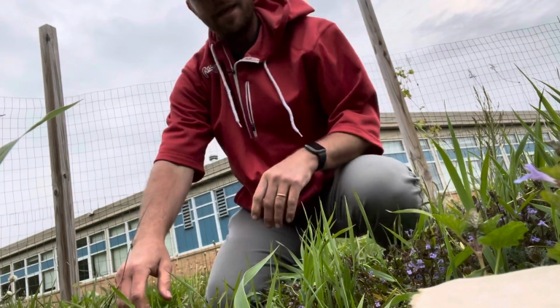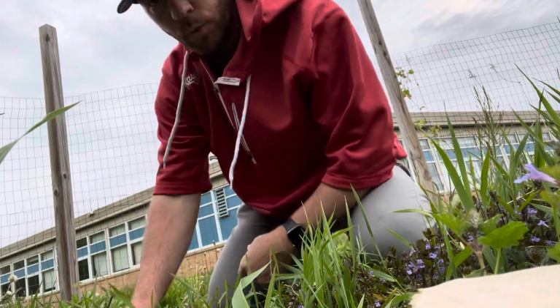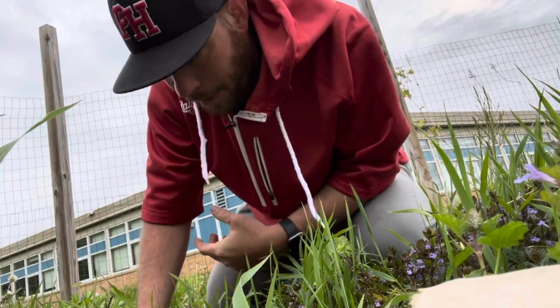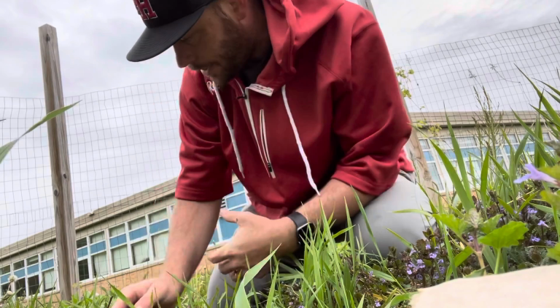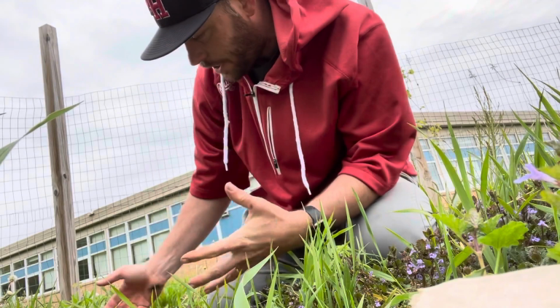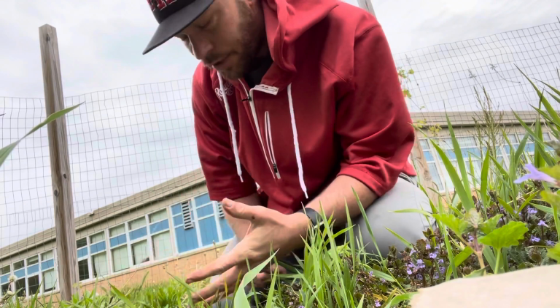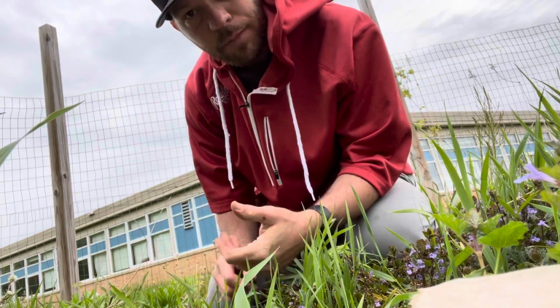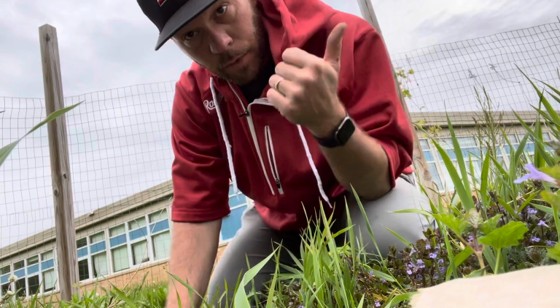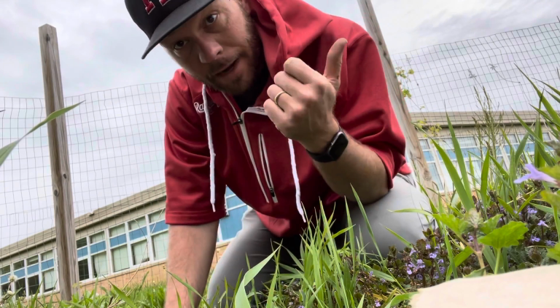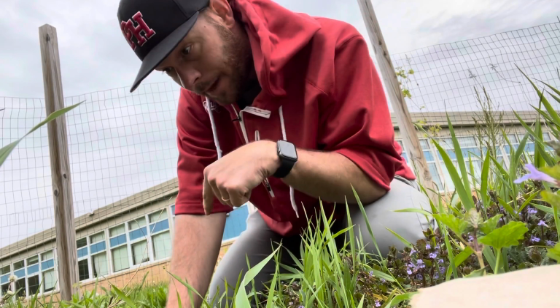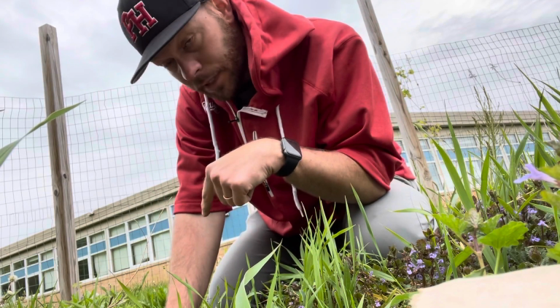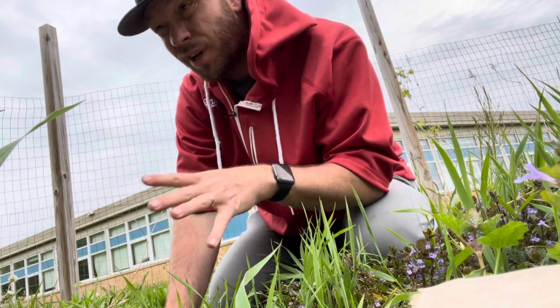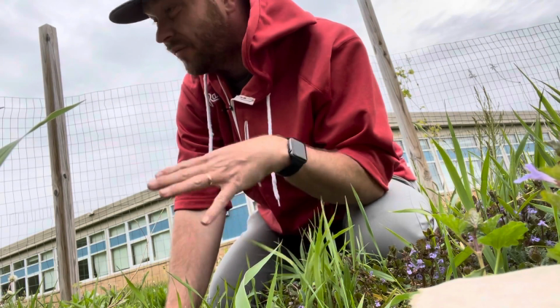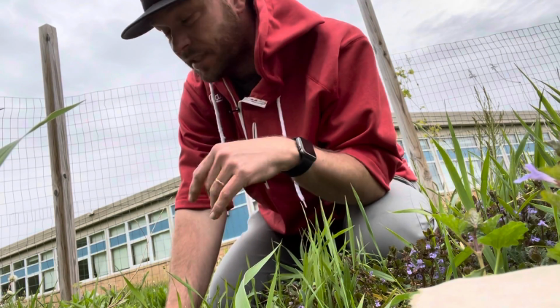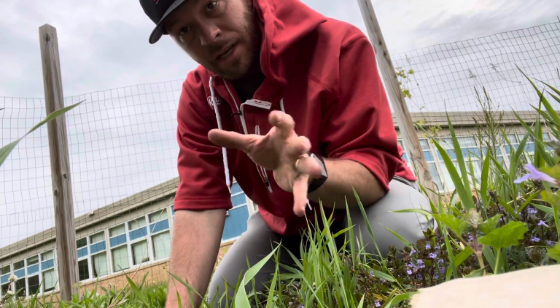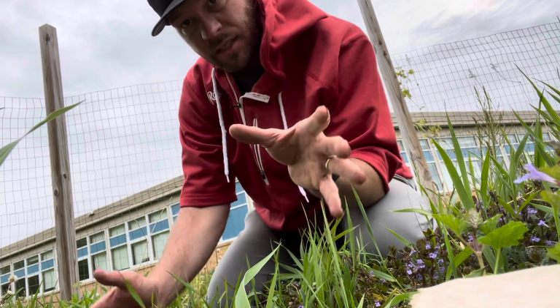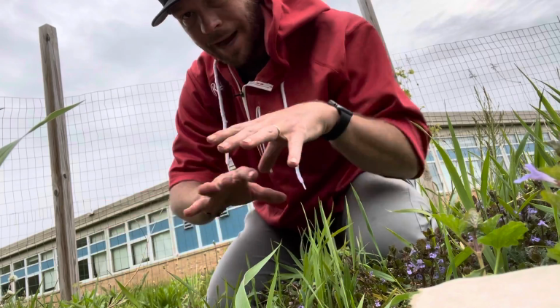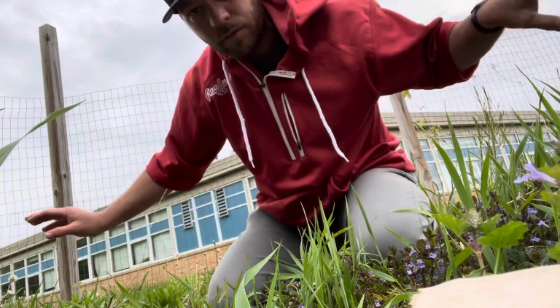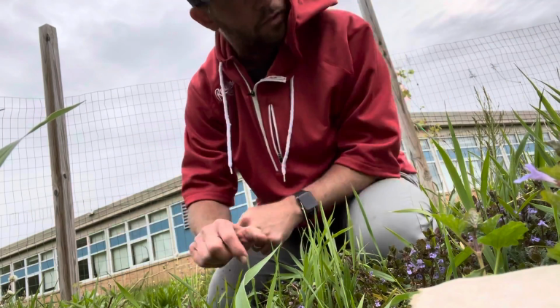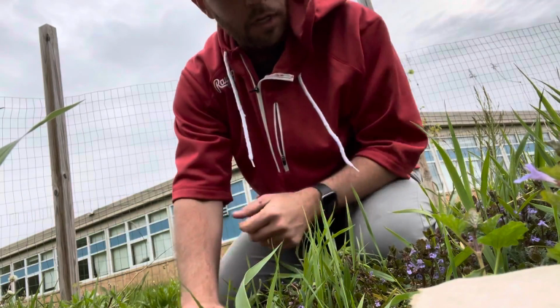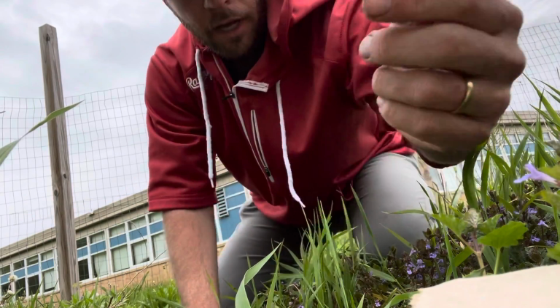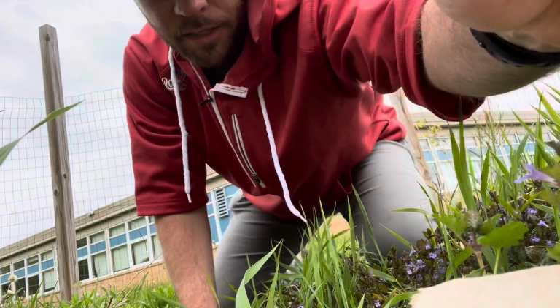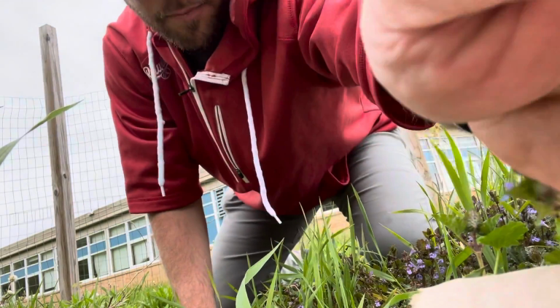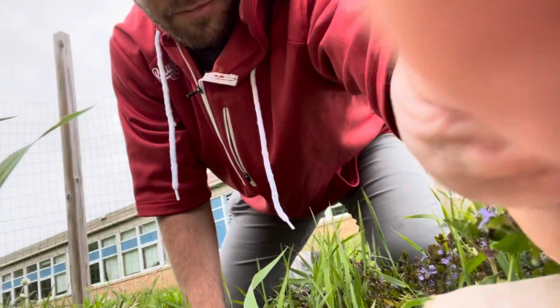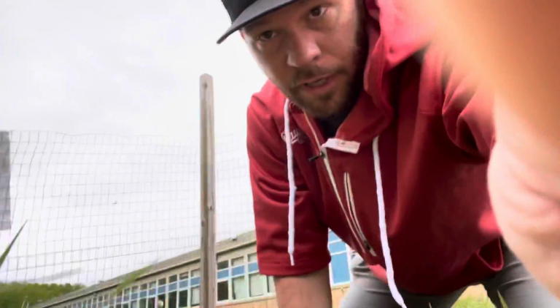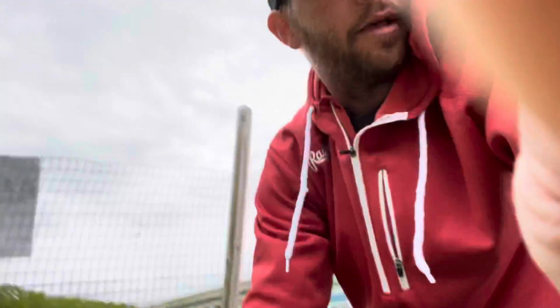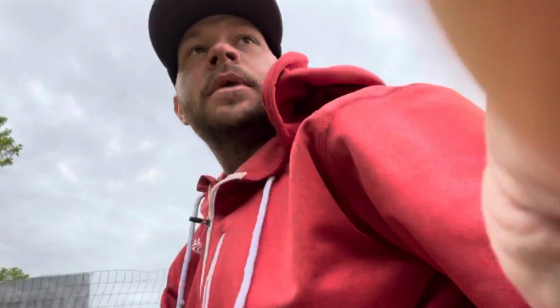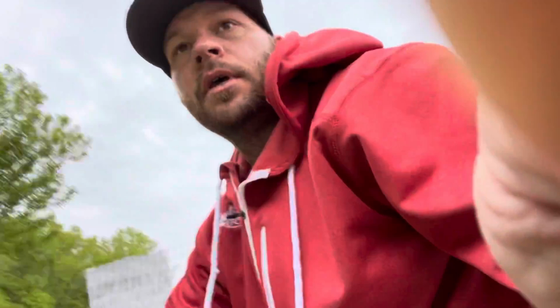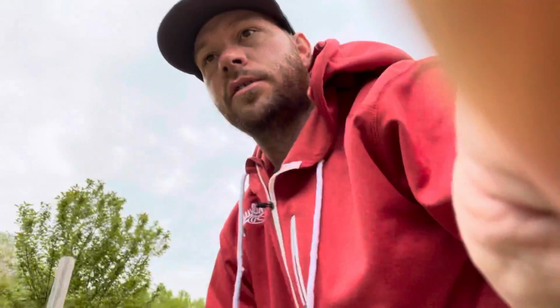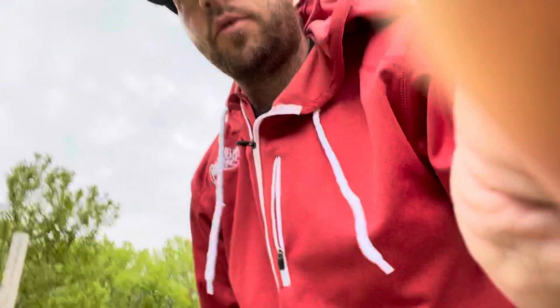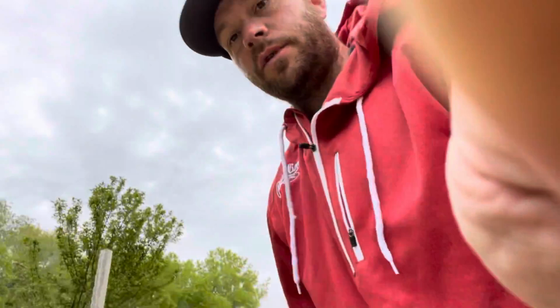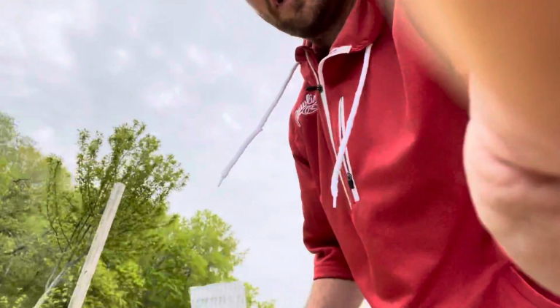Not too worried about if we get a bunch of dirt because we're gonna add compost in — we're gonna reconfigure this into more mounds than rows. Here's the cardboard; we're just gonna toss it right into here.